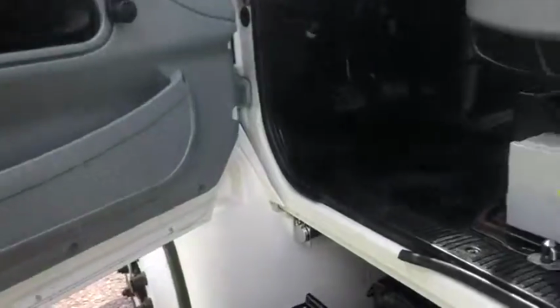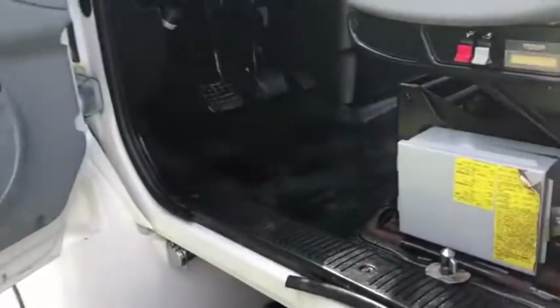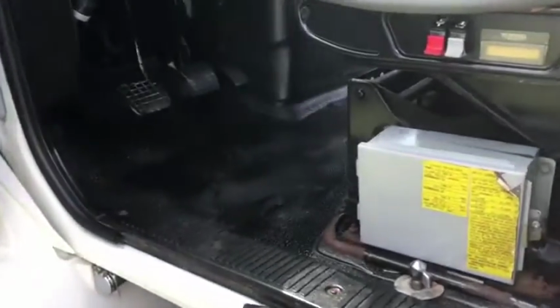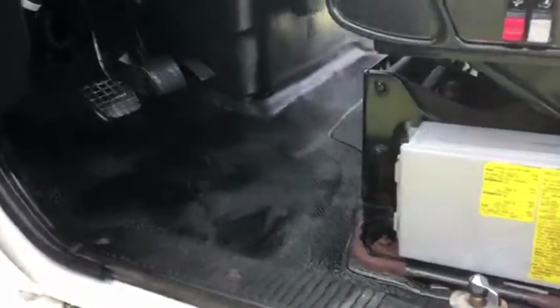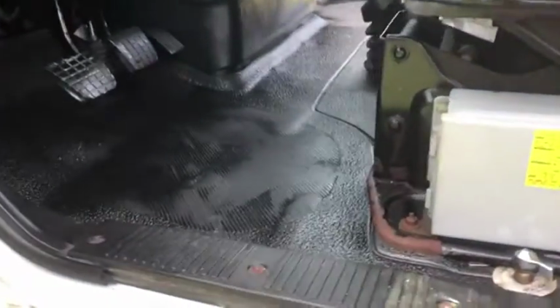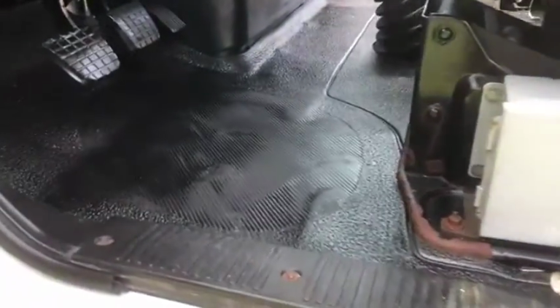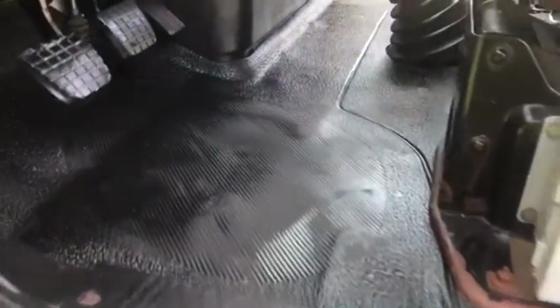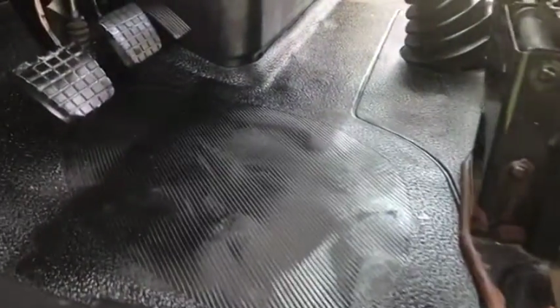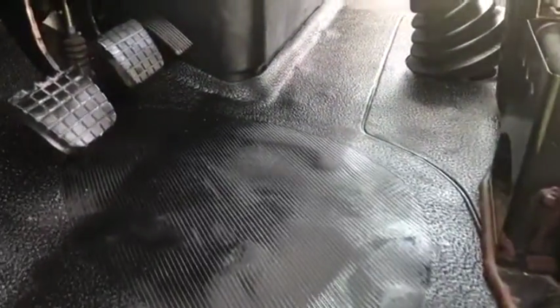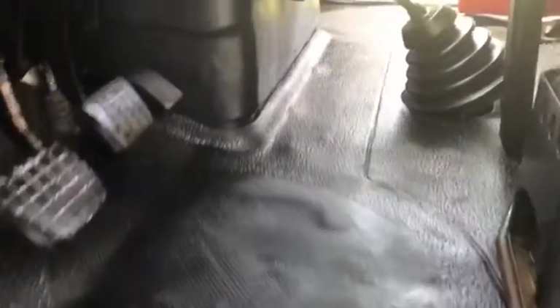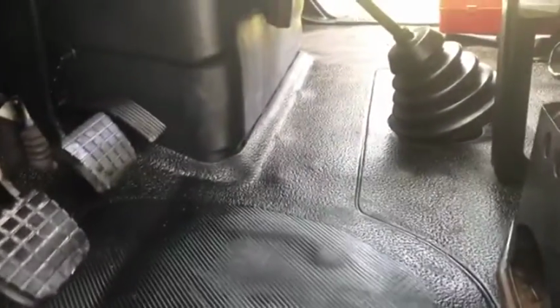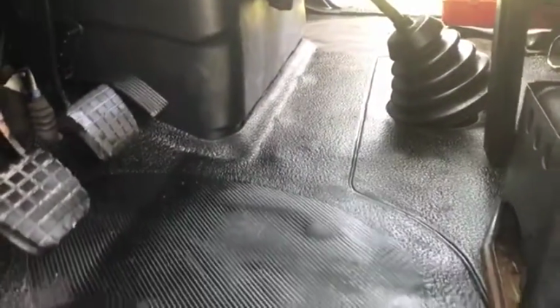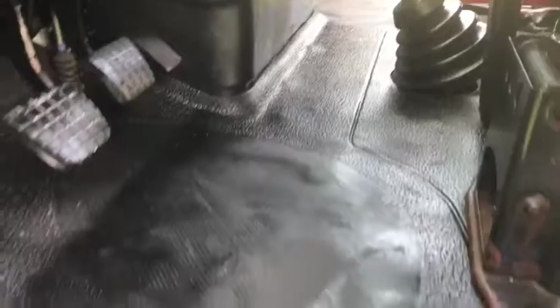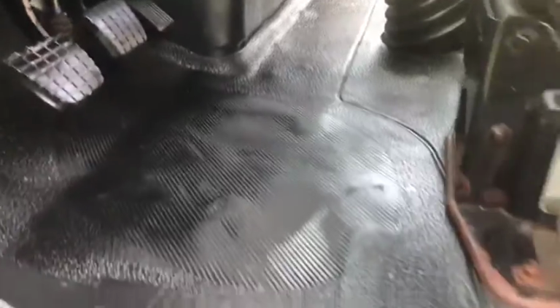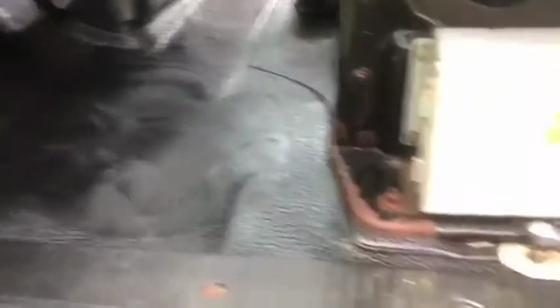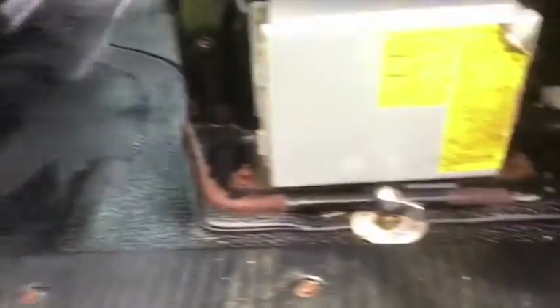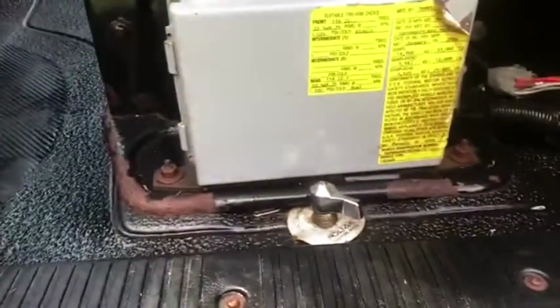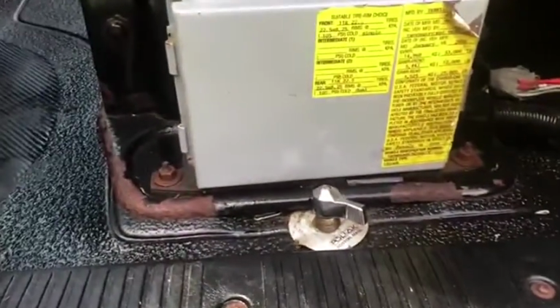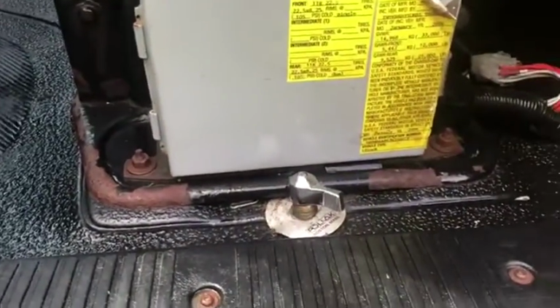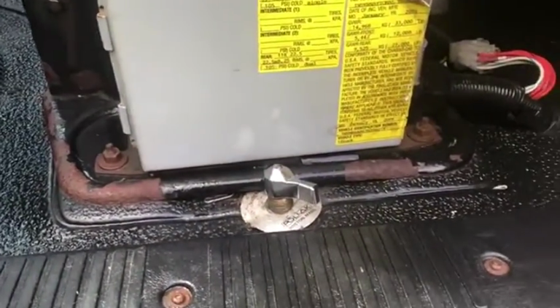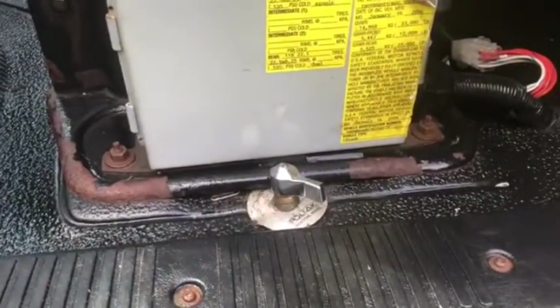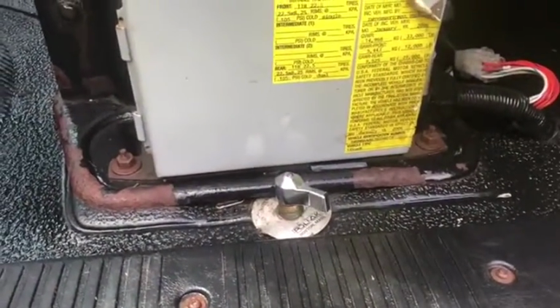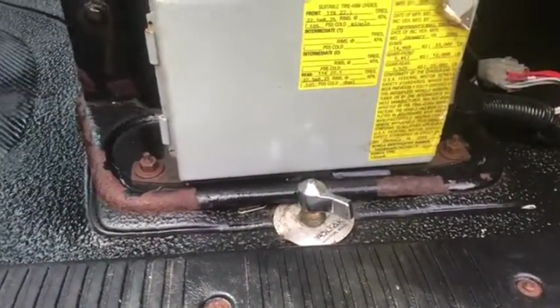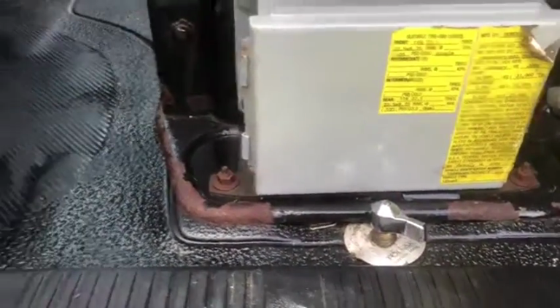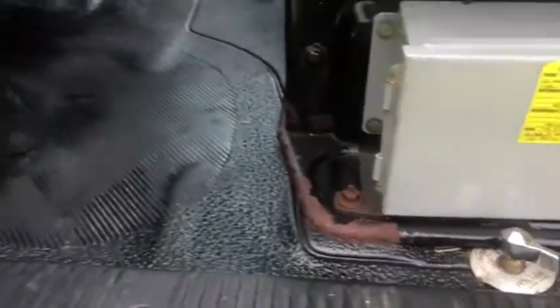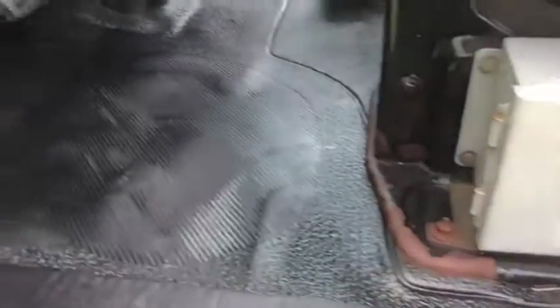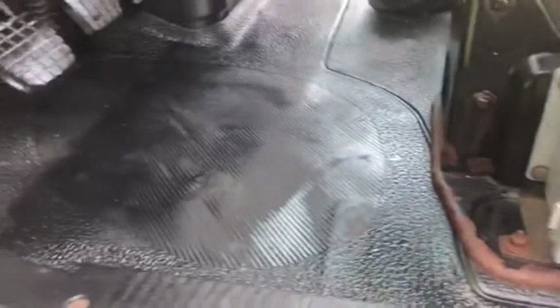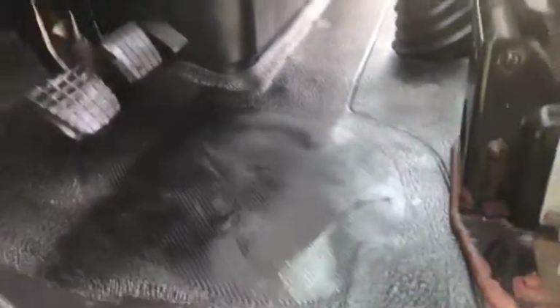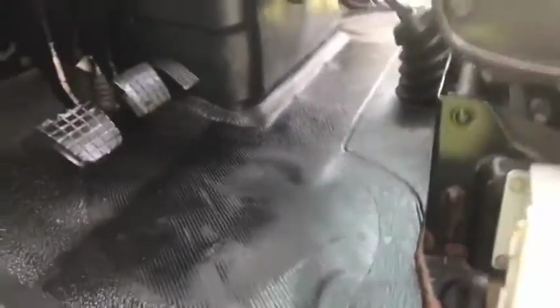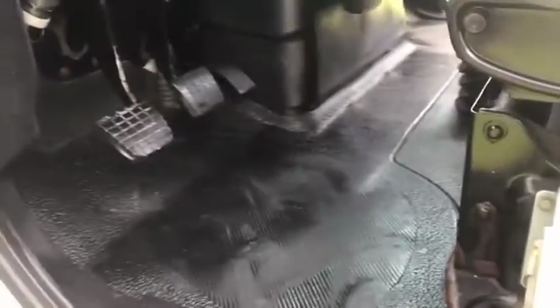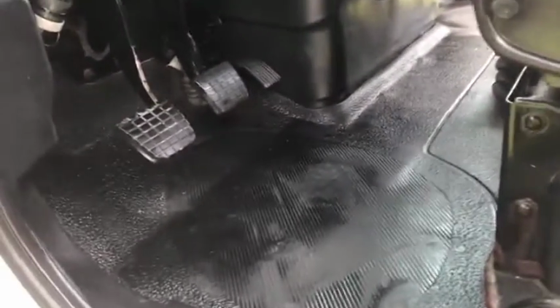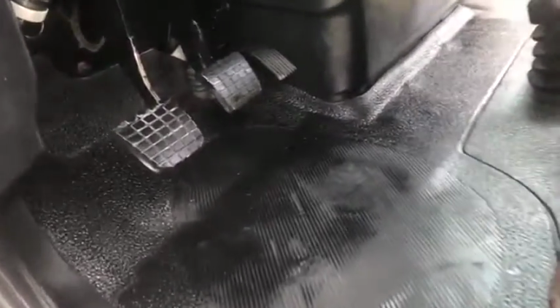Hopping over here to your front floorboard — again, on your driver's side, no major issues, no major rips or tears. It does have a master switch there so you can kill all power to the truck in case you want to leave it sitting for any long while.